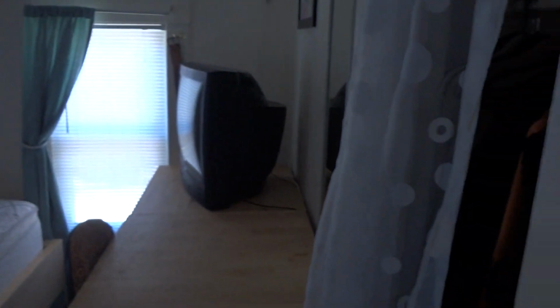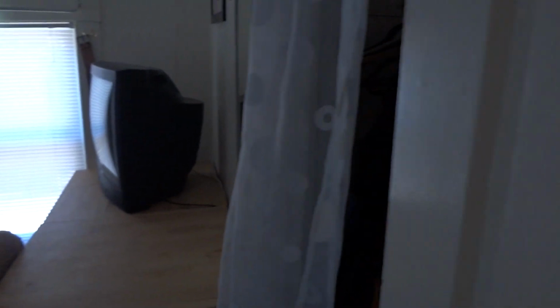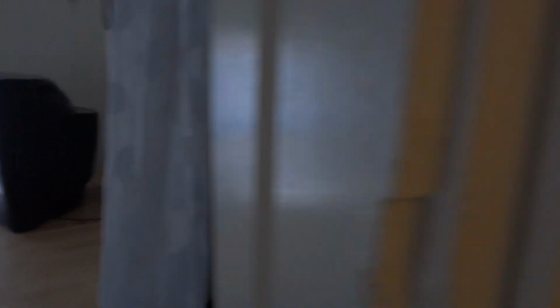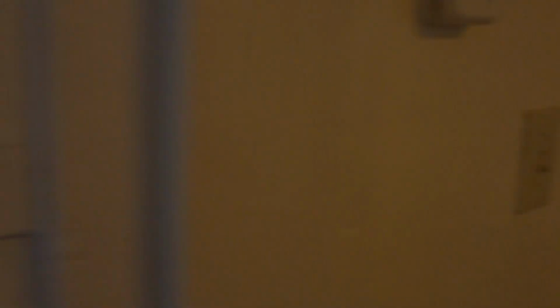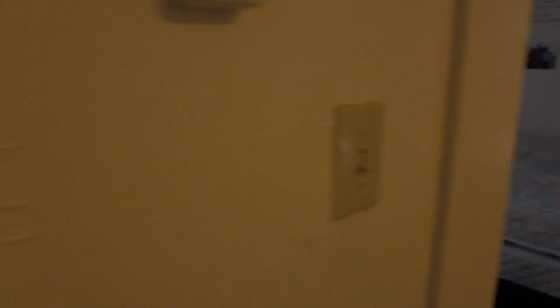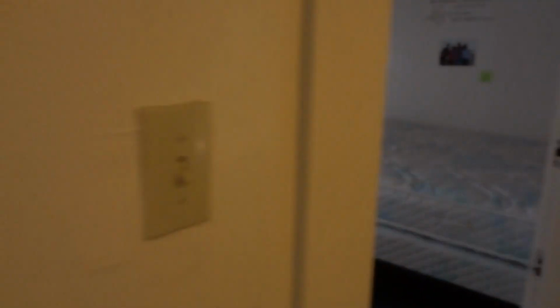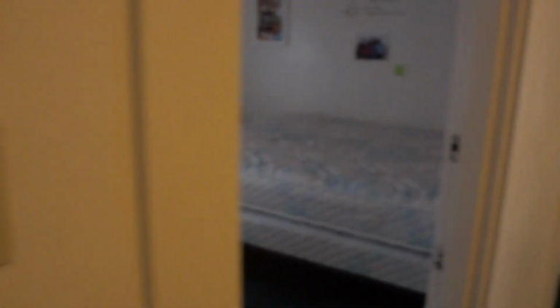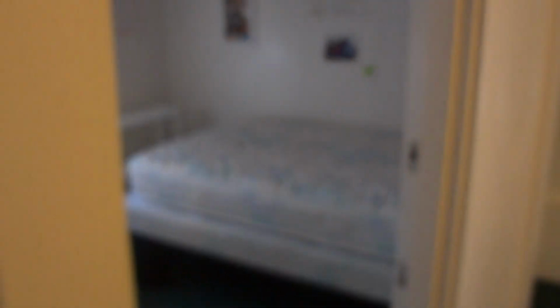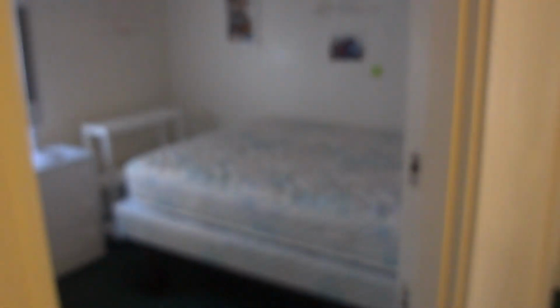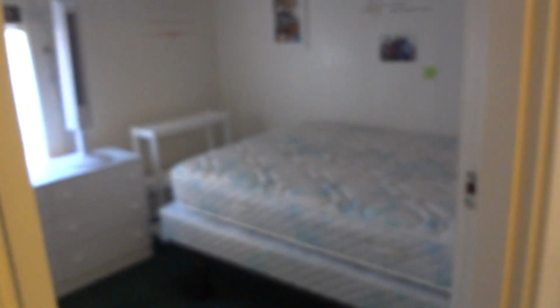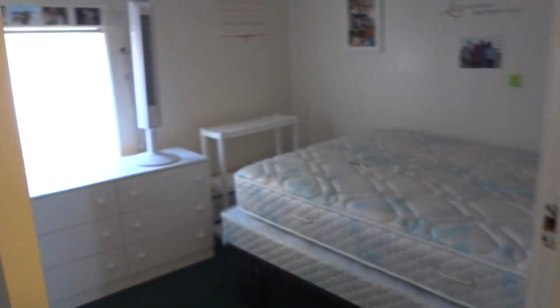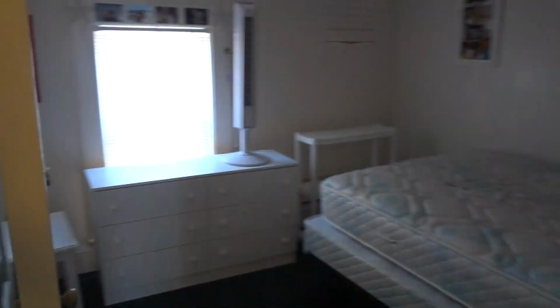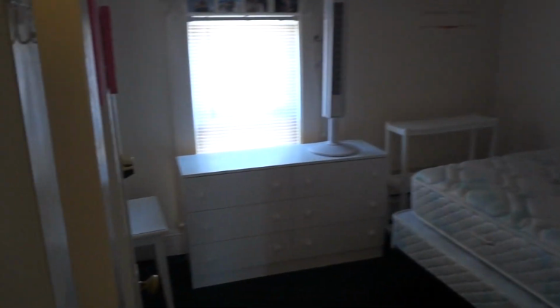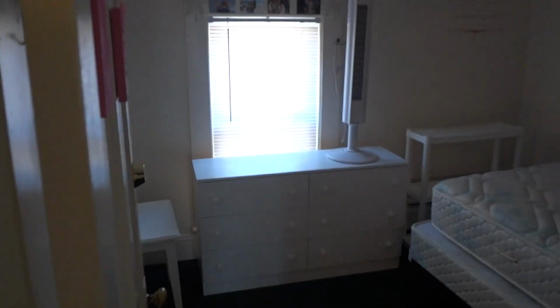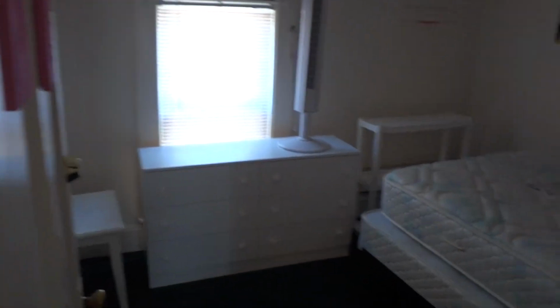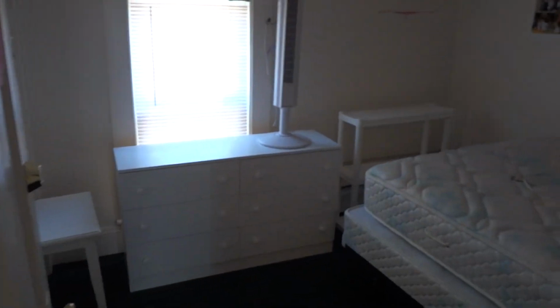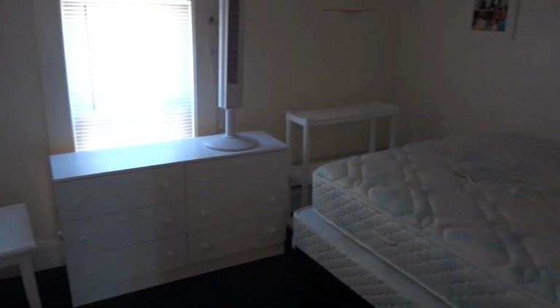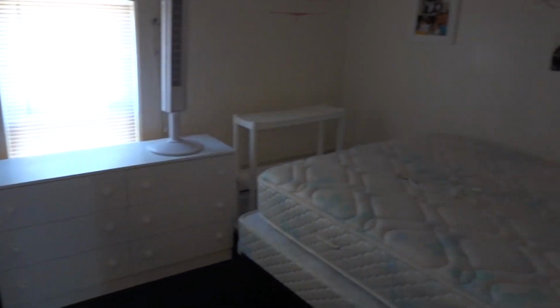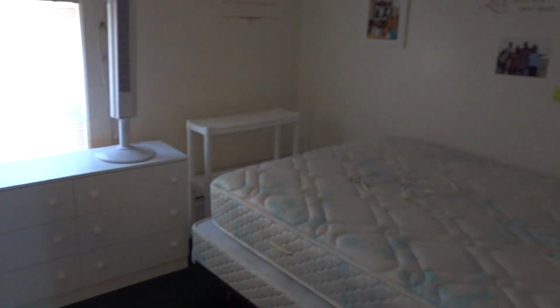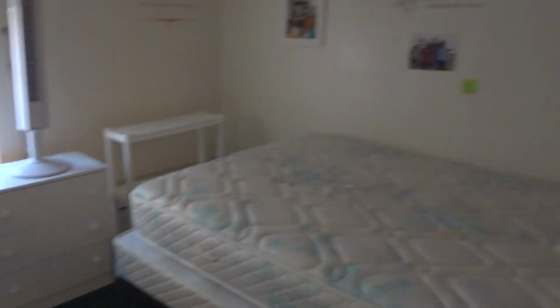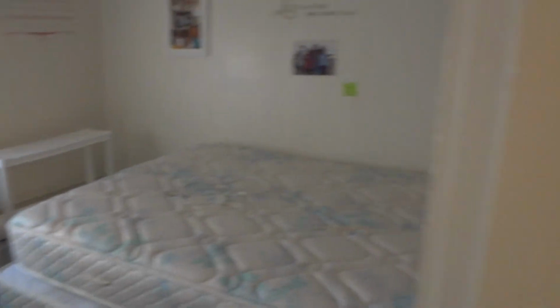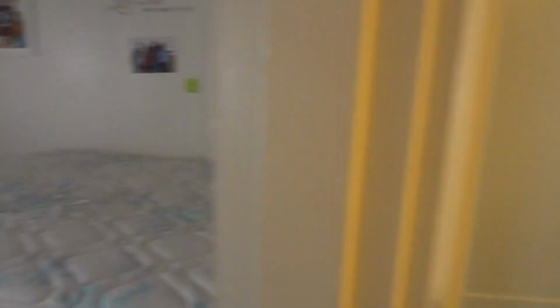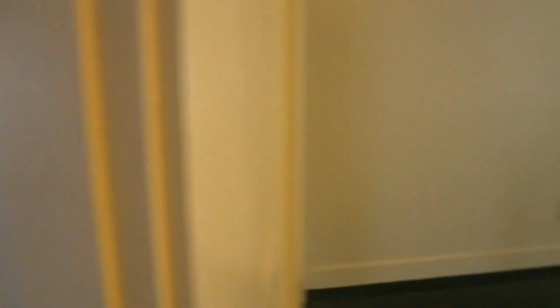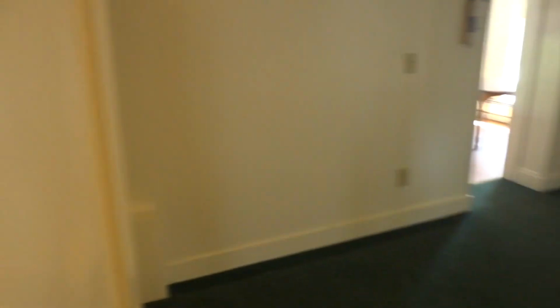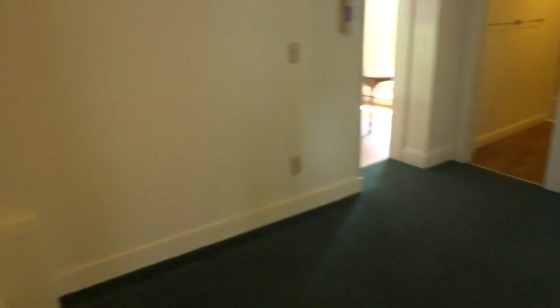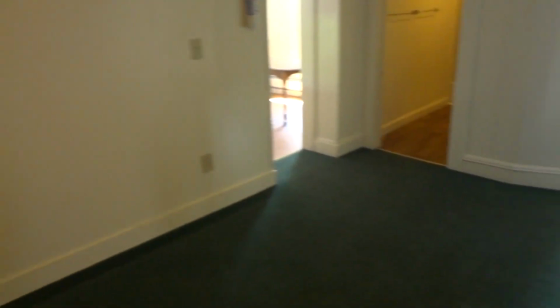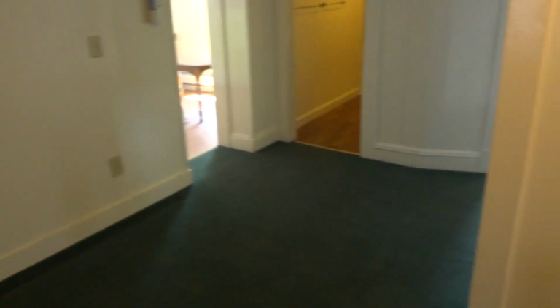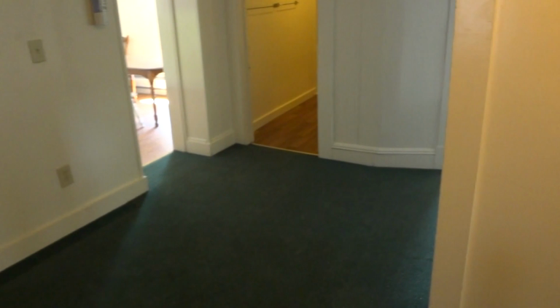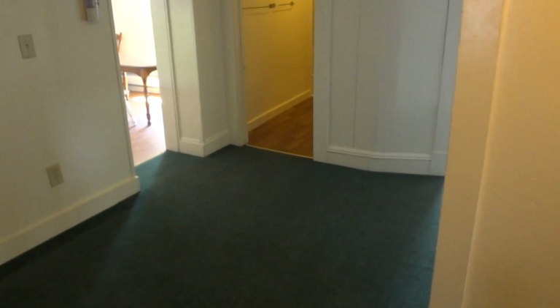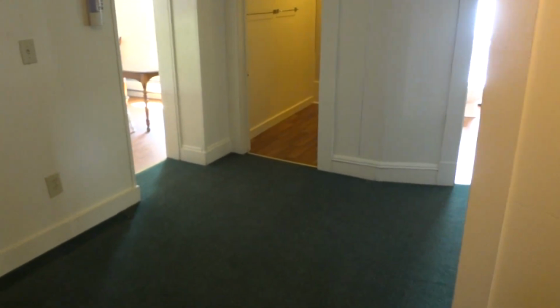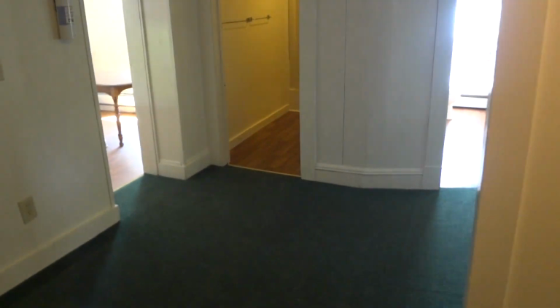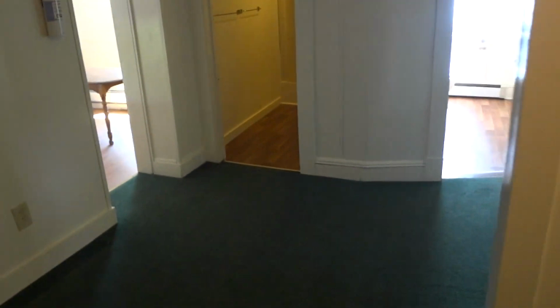That's the first bedroom. Second bedroom. A little entering area.